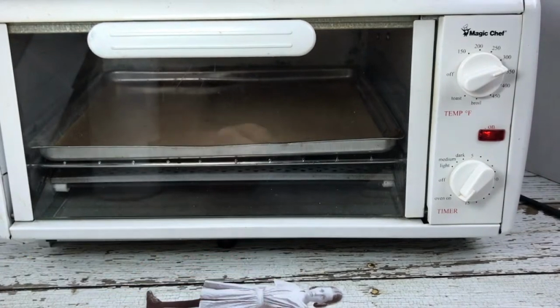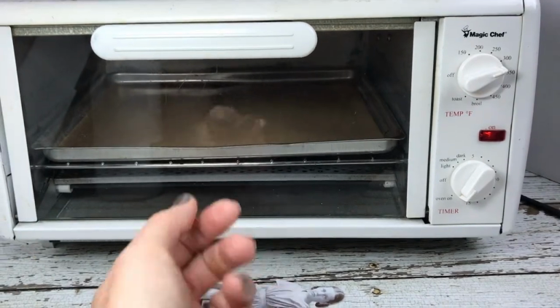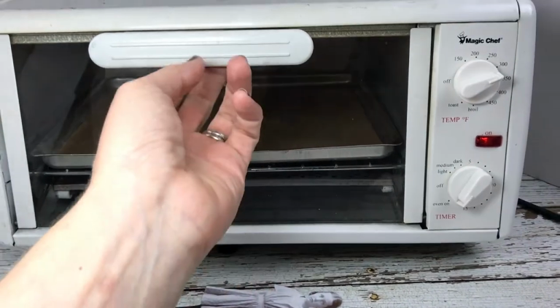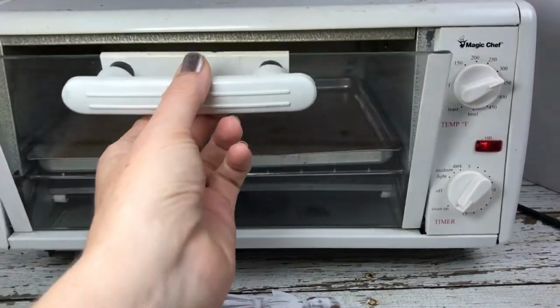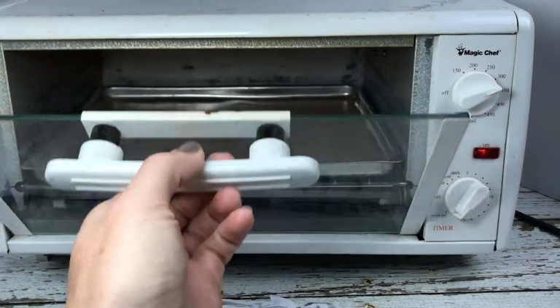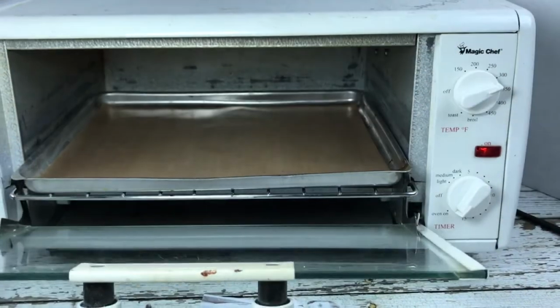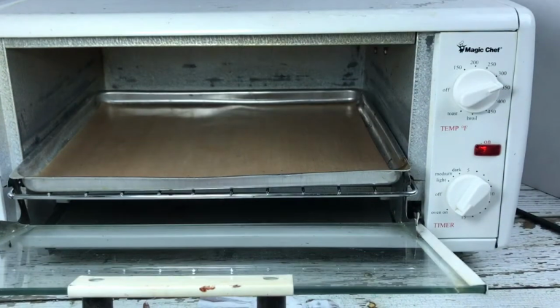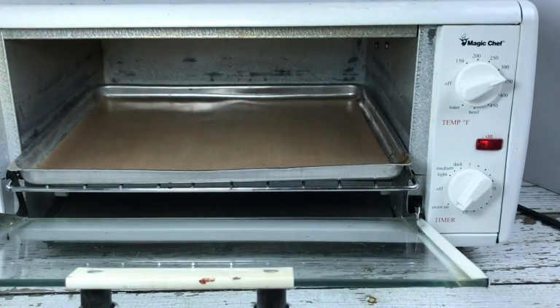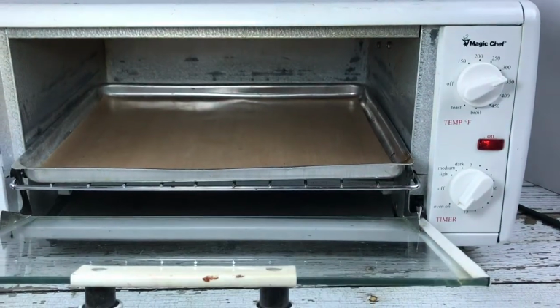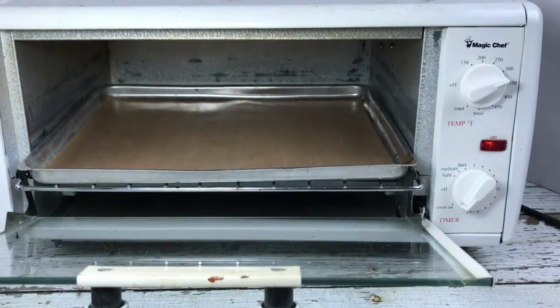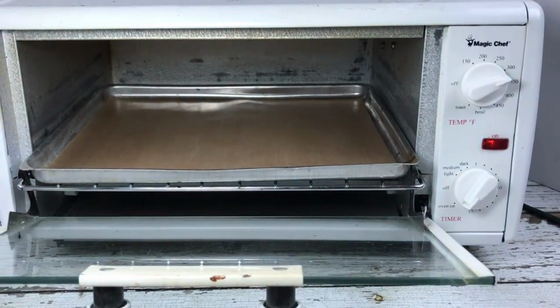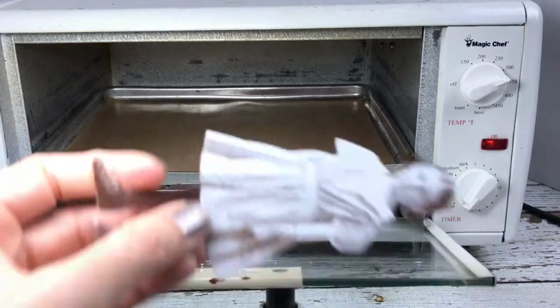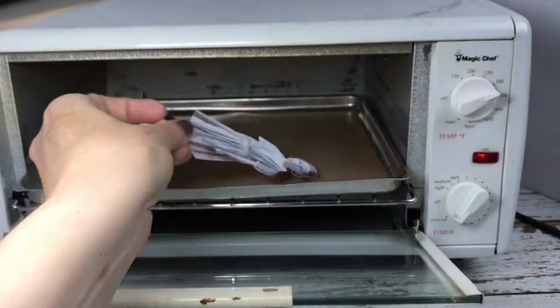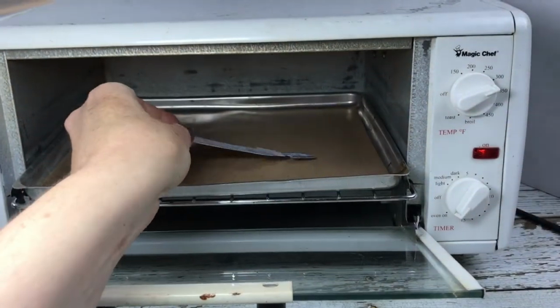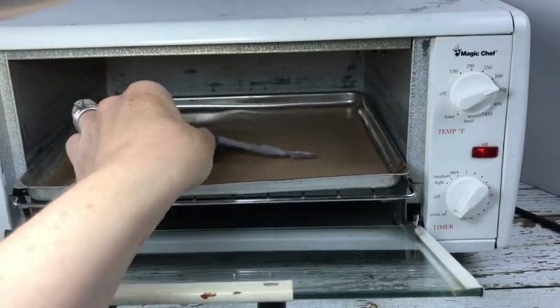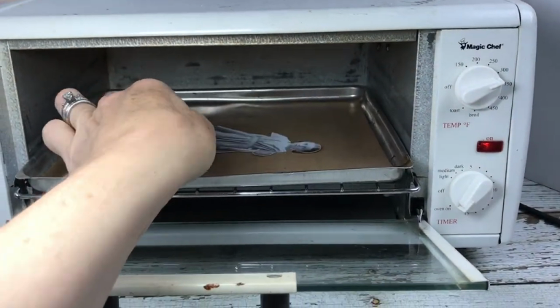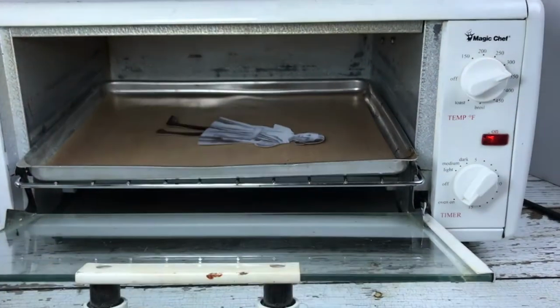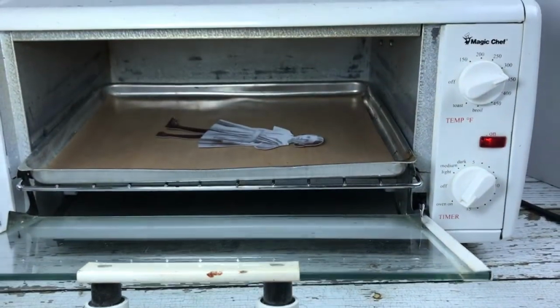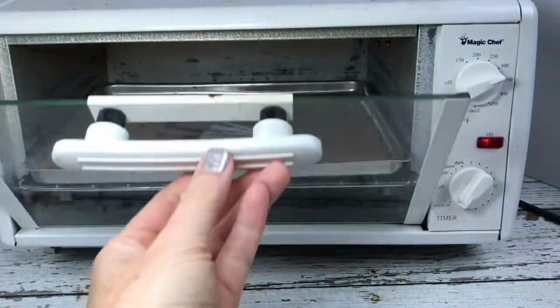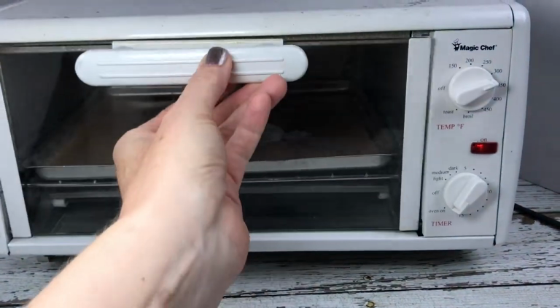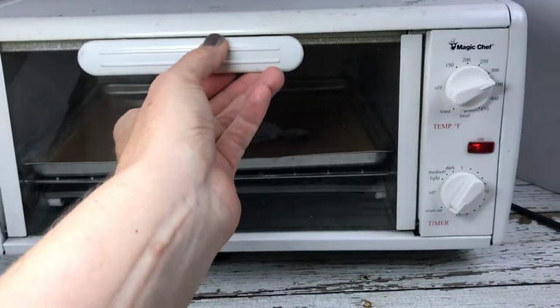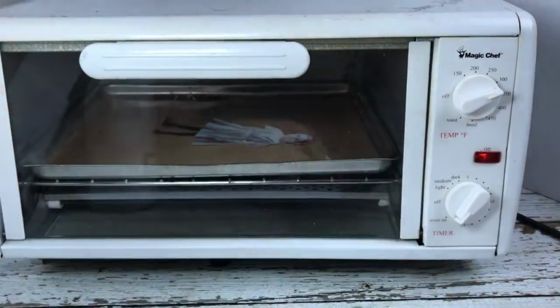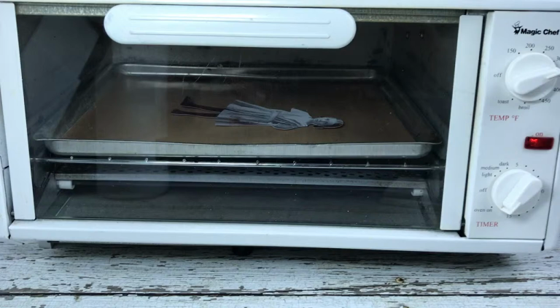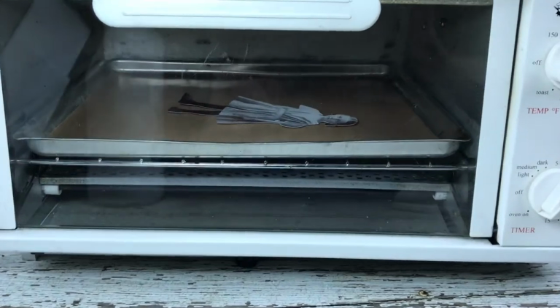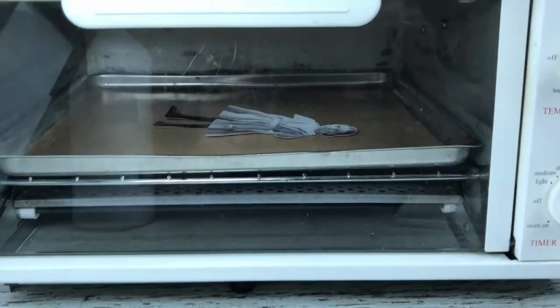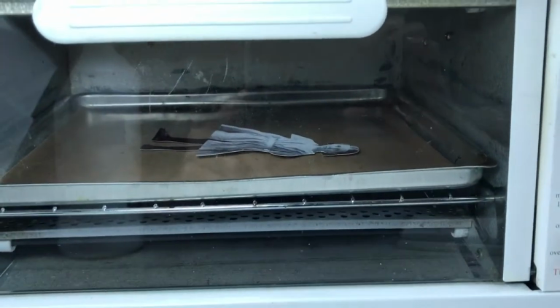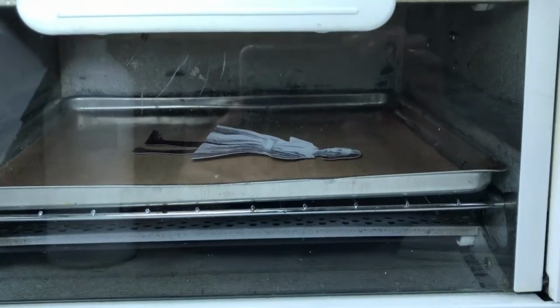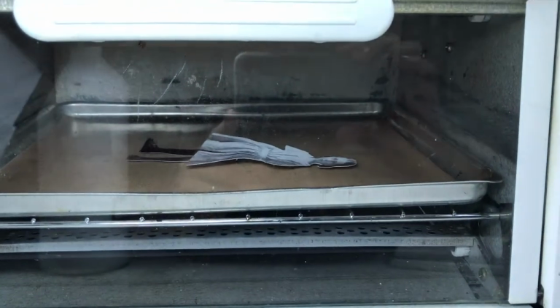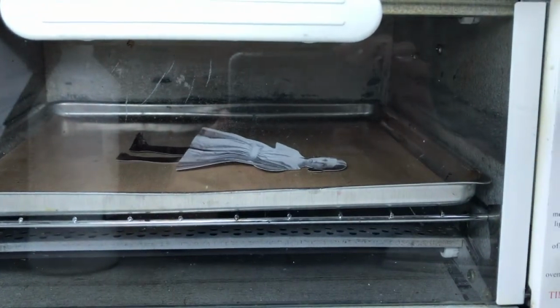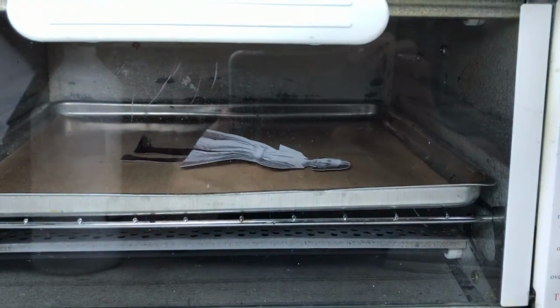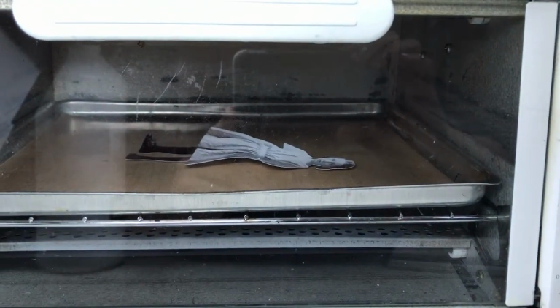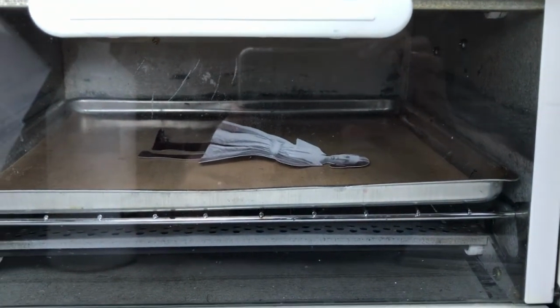I have my shrink plastic piece all cut out. I'm going to lay it down in the oven — I have a silicone sheet in there. Now we're going to zoom in for the action shot, and there she goes.